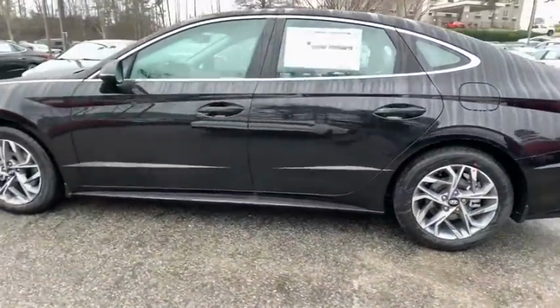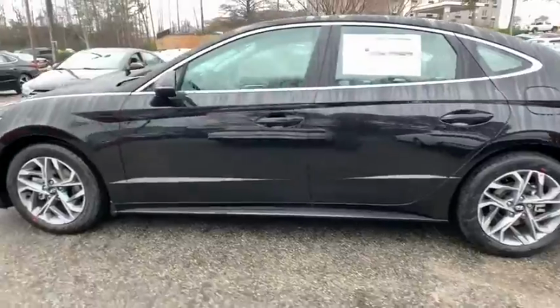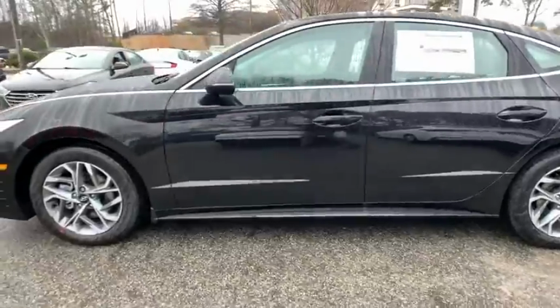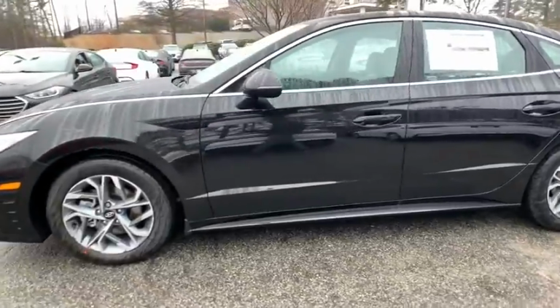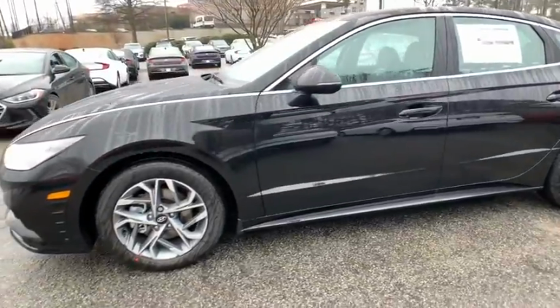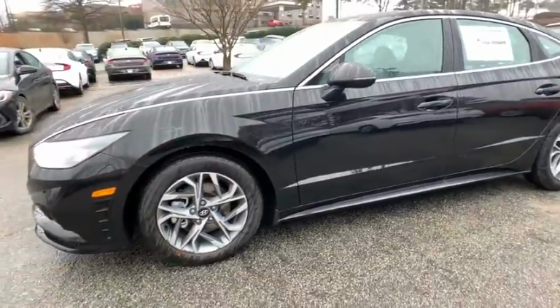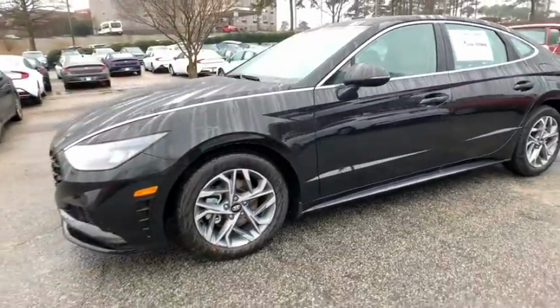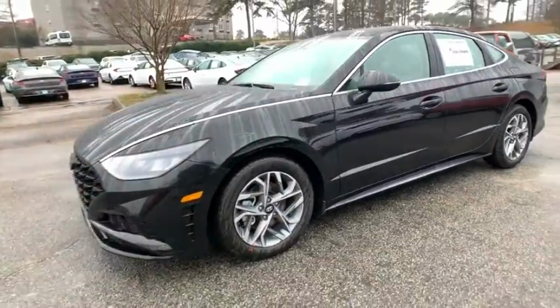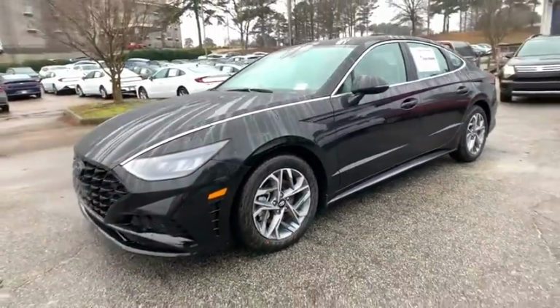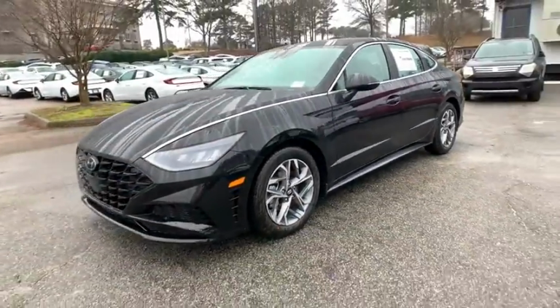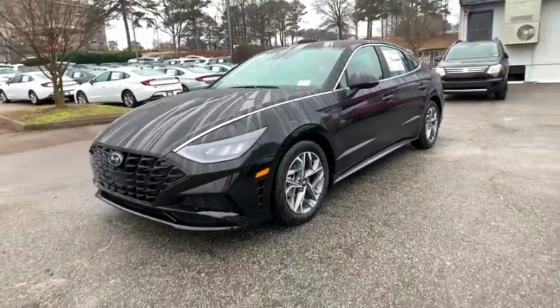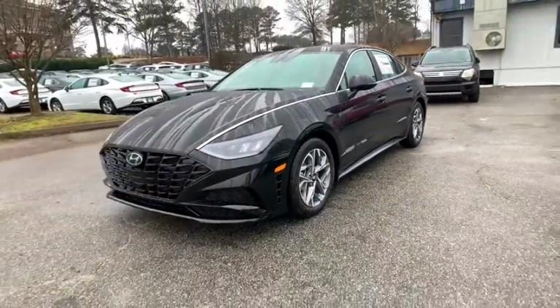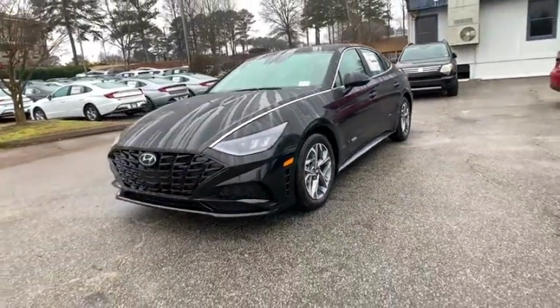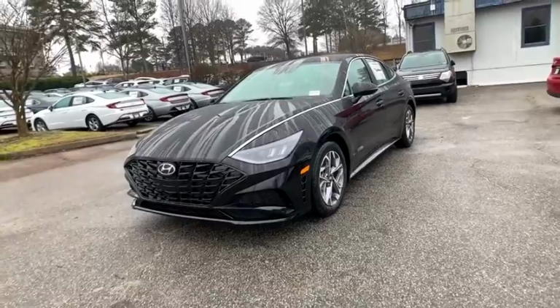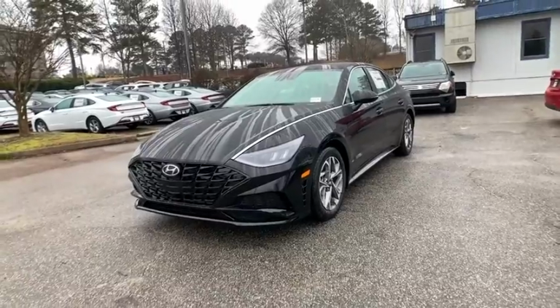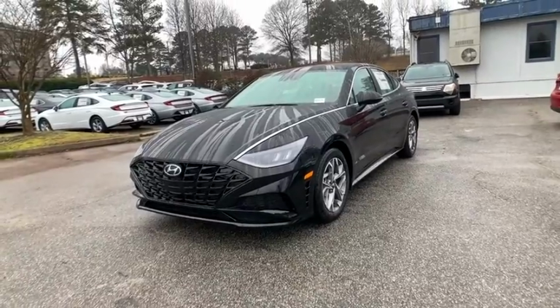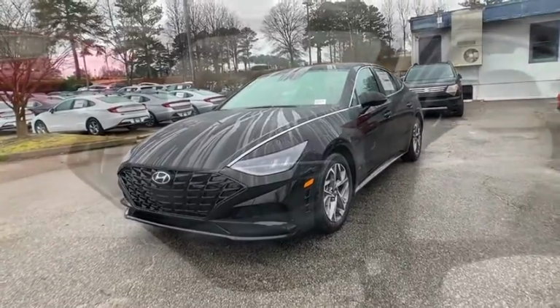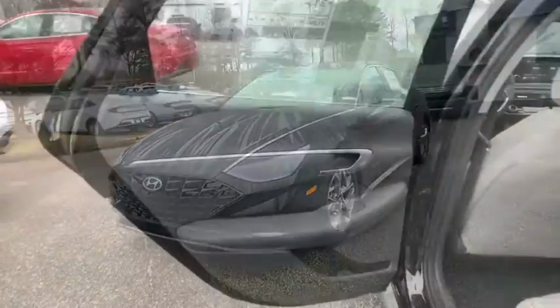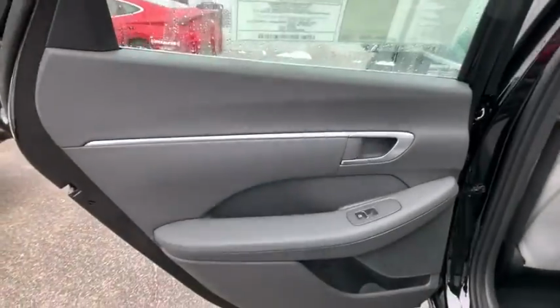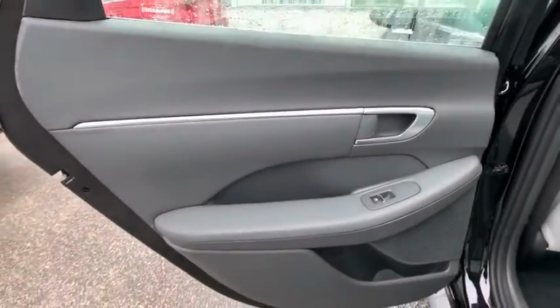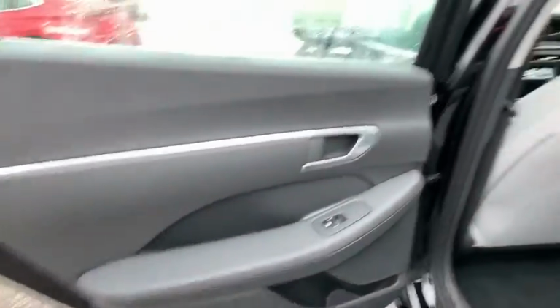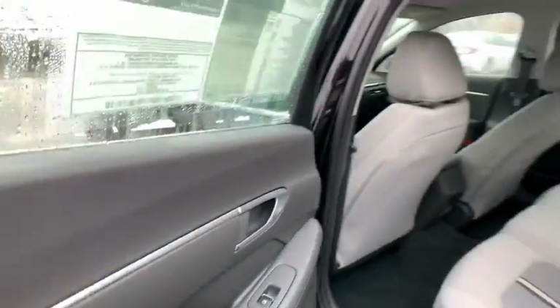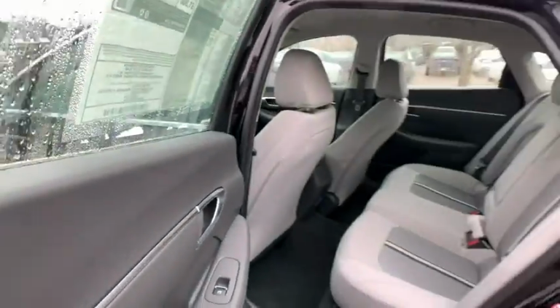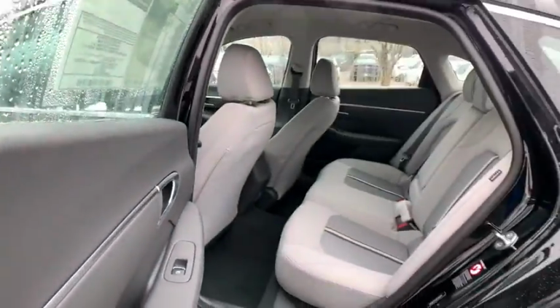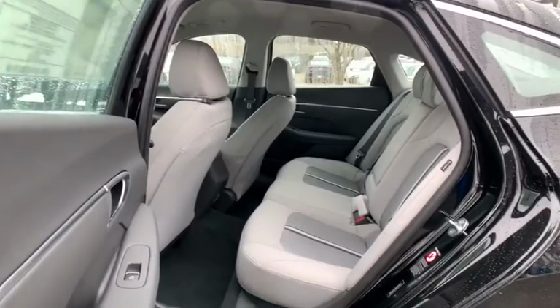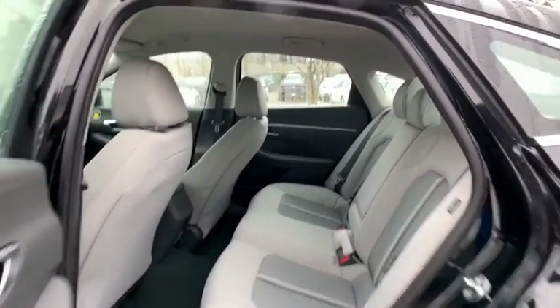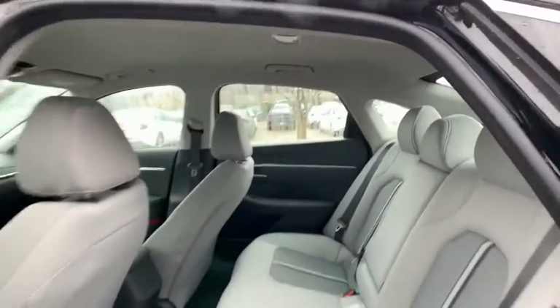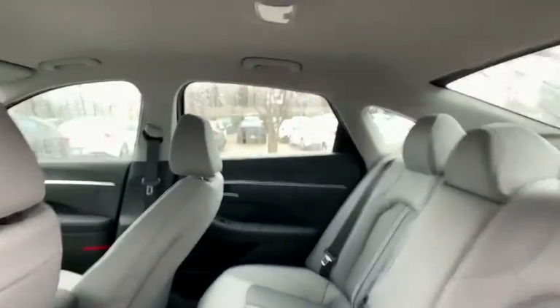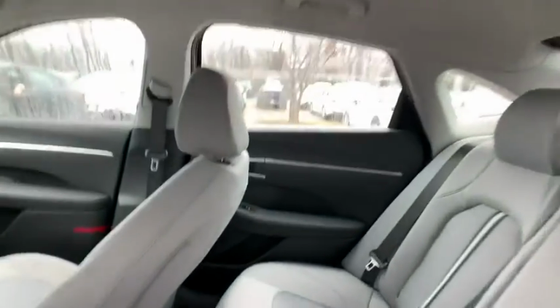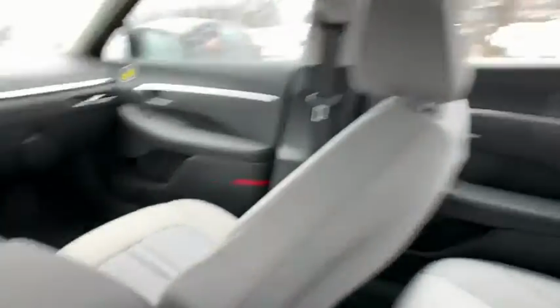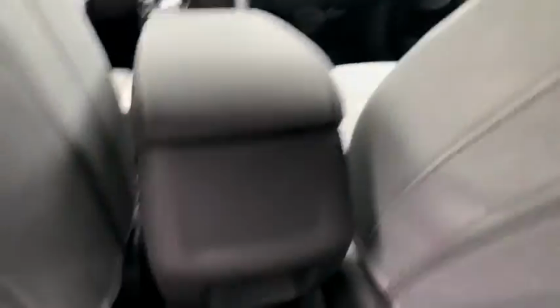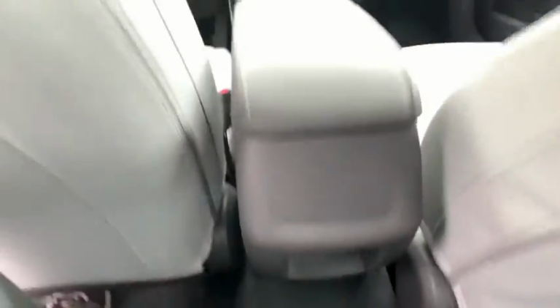Here are some of this vehicle's great options: traction control, dual airbags, alloy wheels, power steering, four-wheel disc brakes, trip computer, electronic stability control, power windows, heated front seat, and security system.